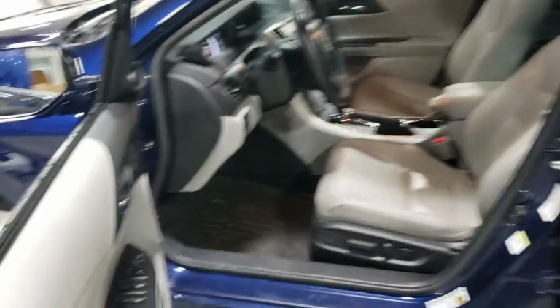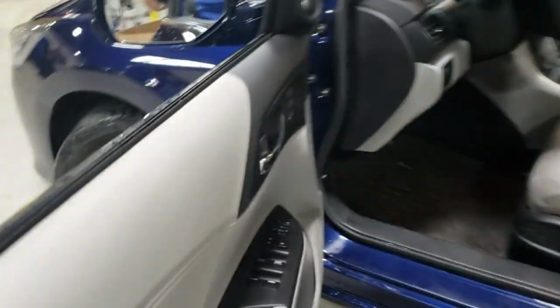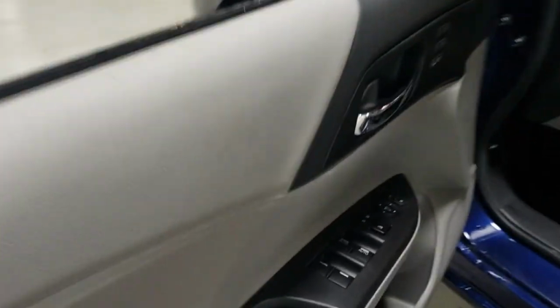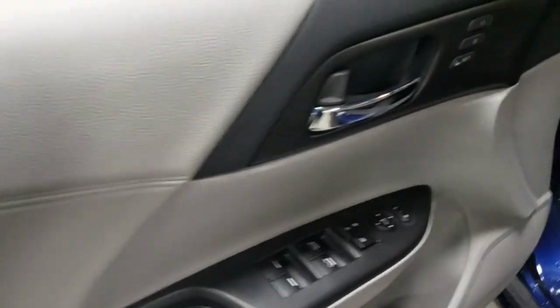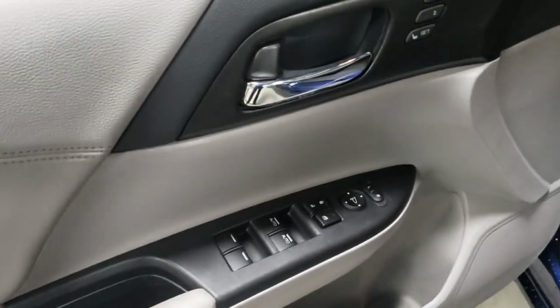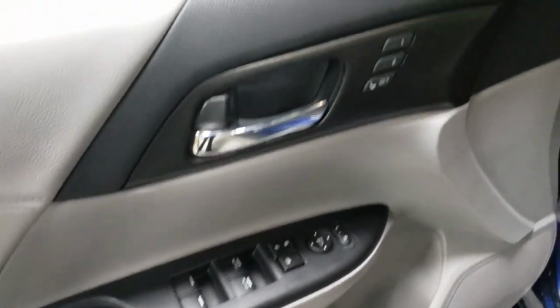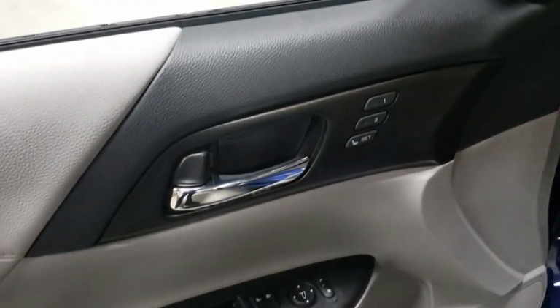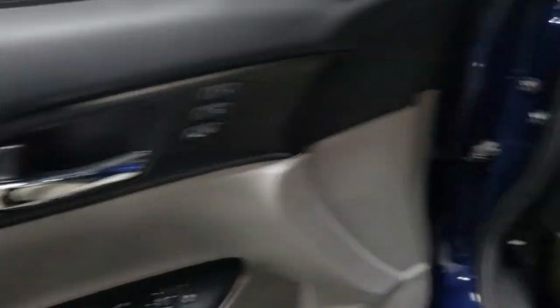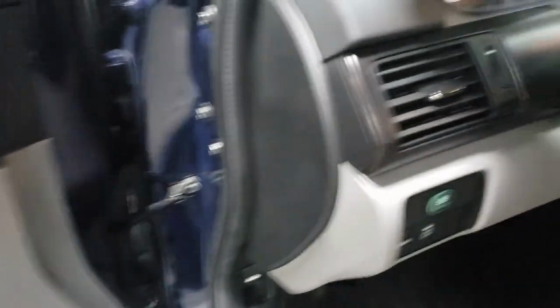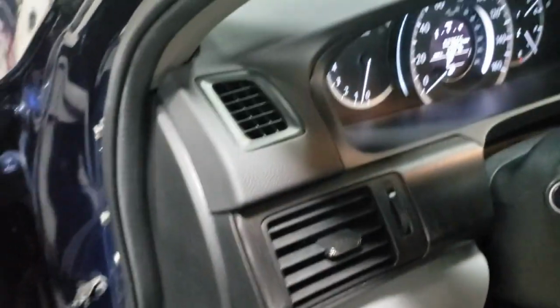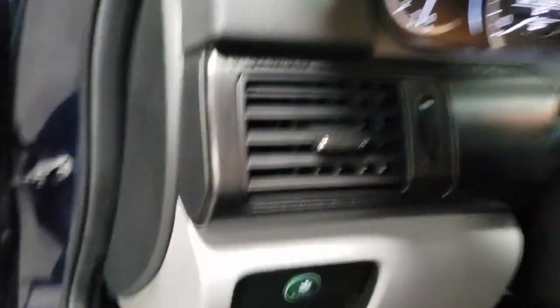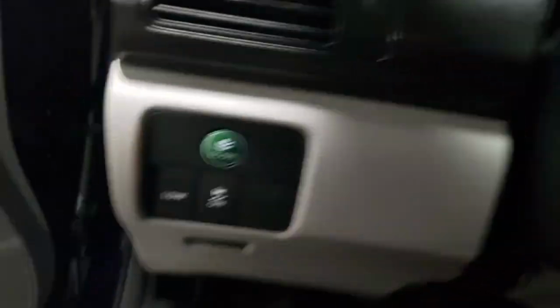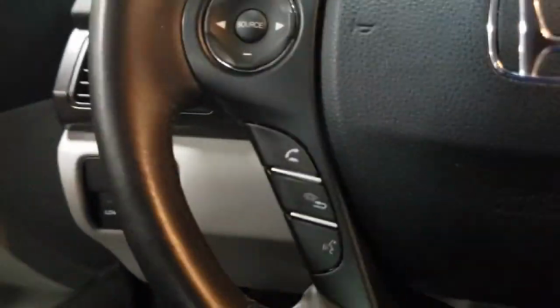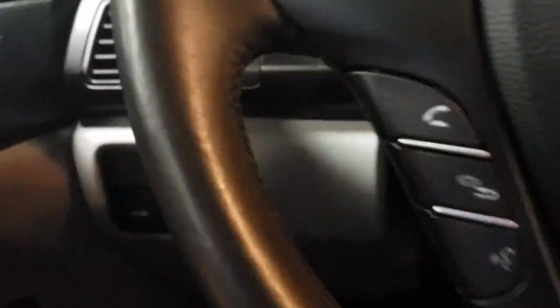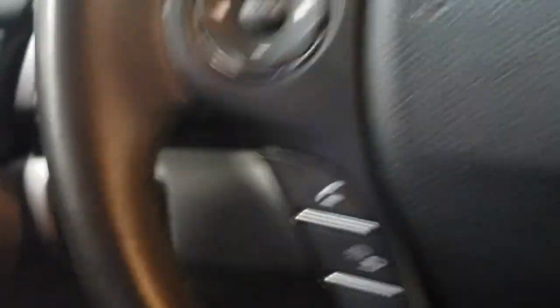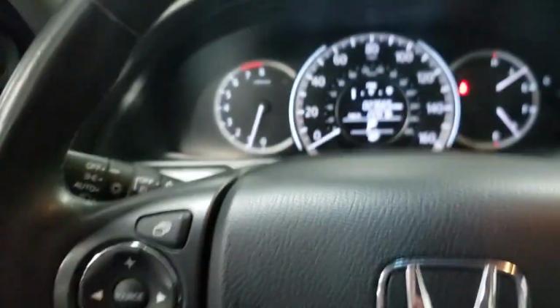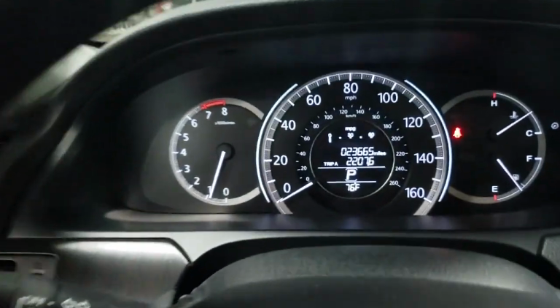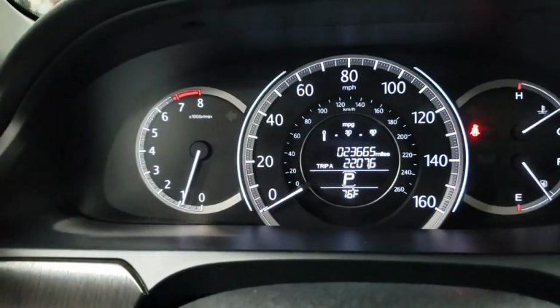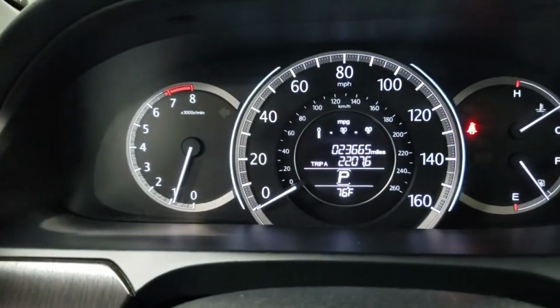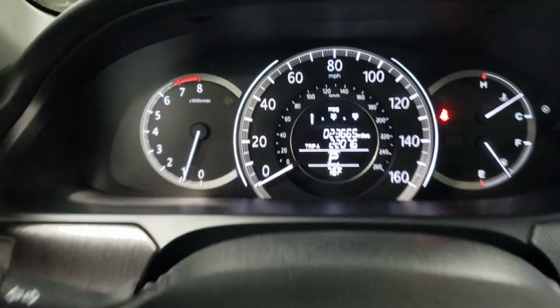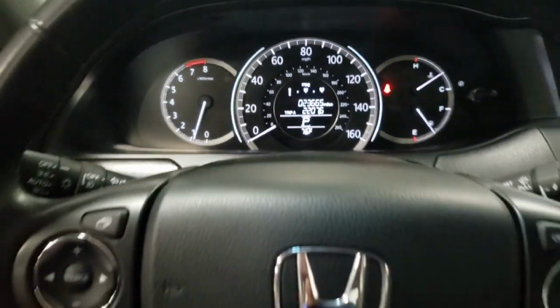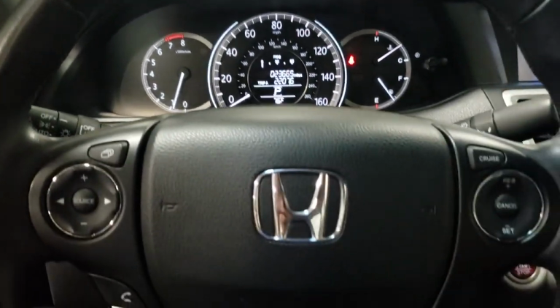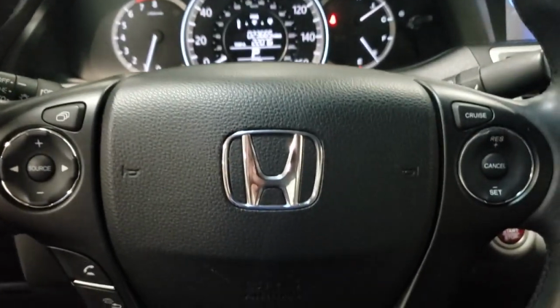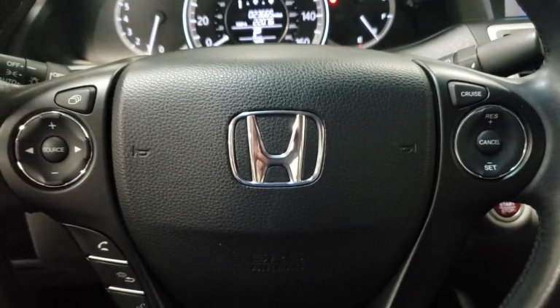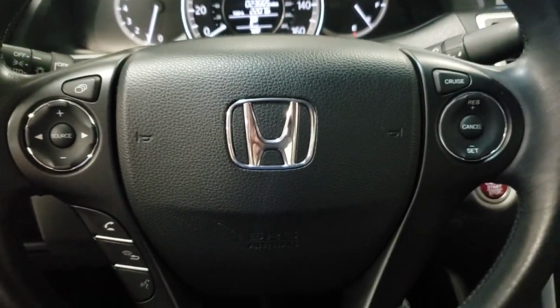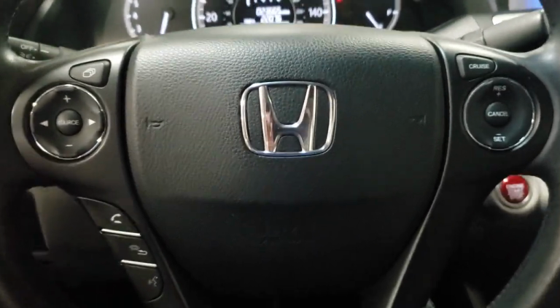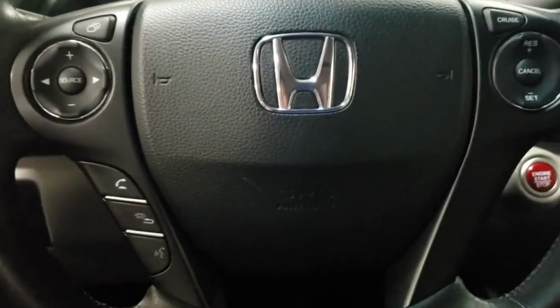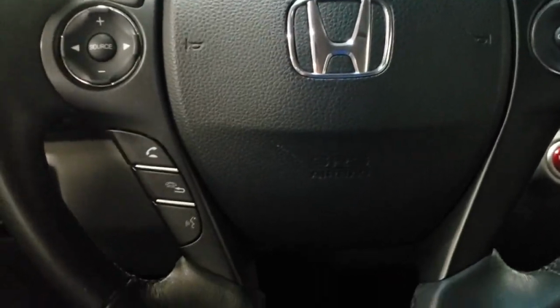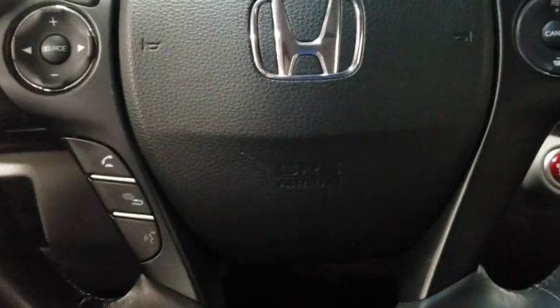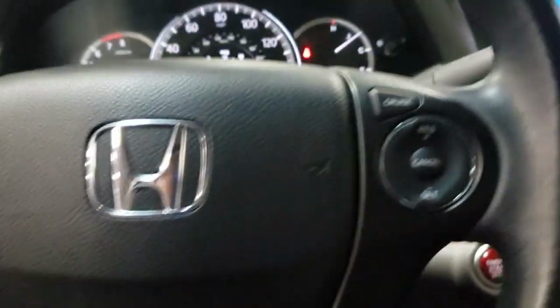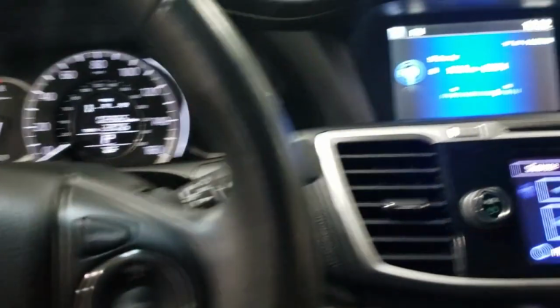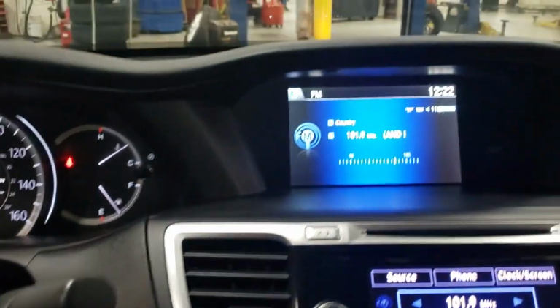These are just some of the great options this vehicle comes with: electronic stability control, Bluetooth, seat memory, leather seats, trip computer, power windows, bucket seats, four-wheel disc brakes, and power steering.